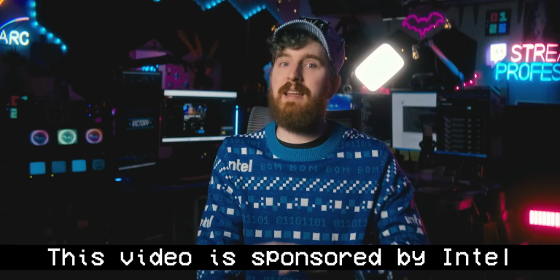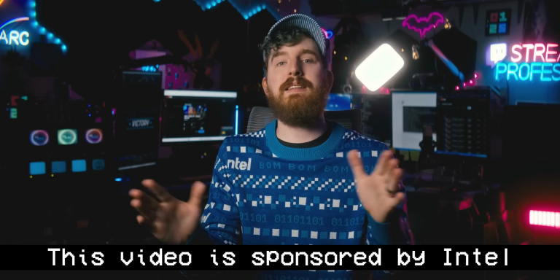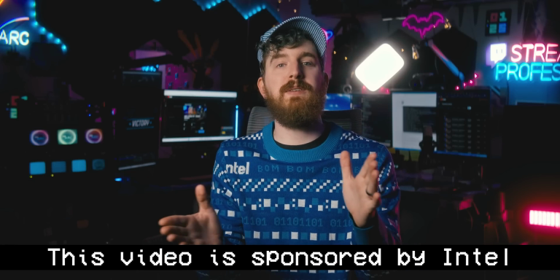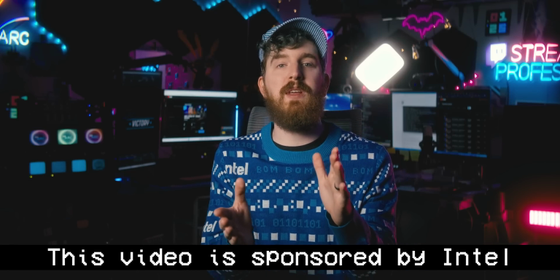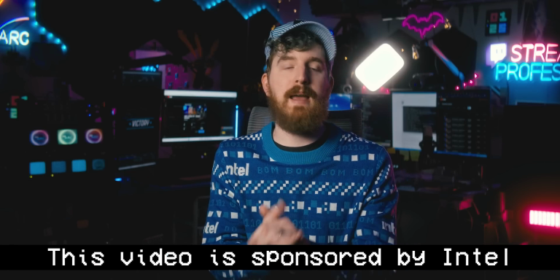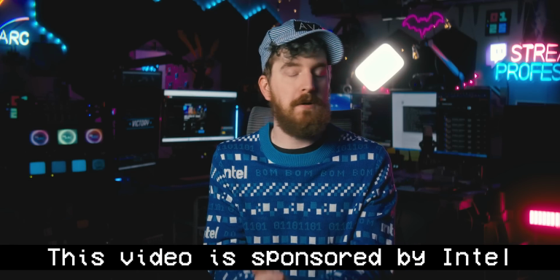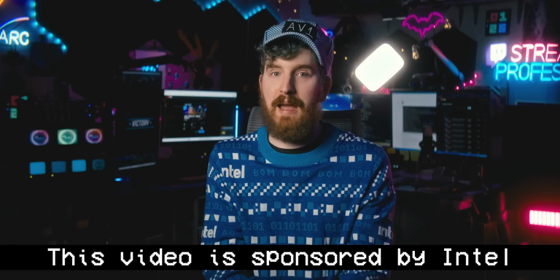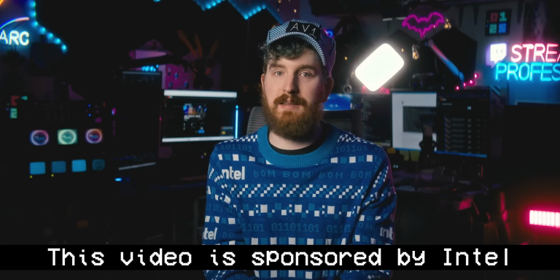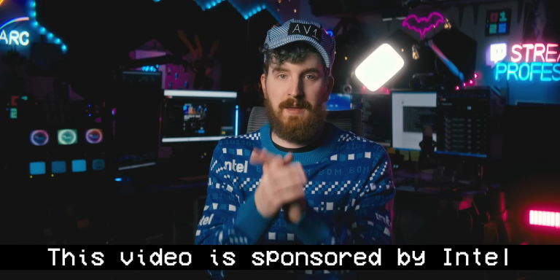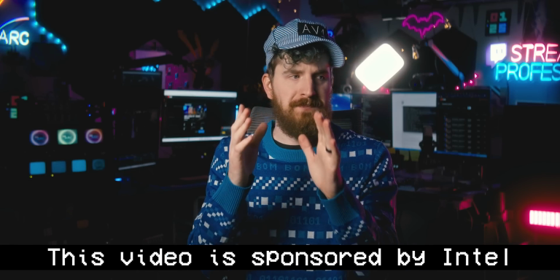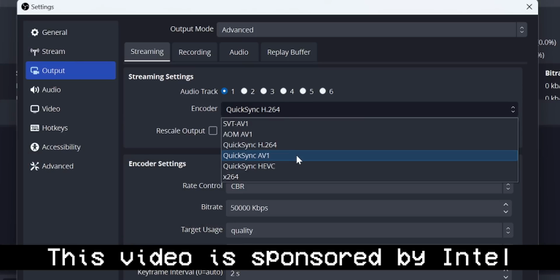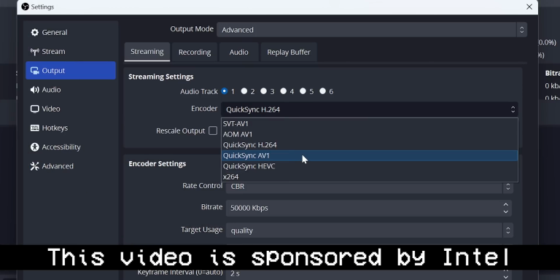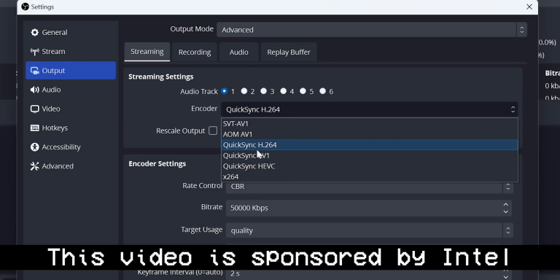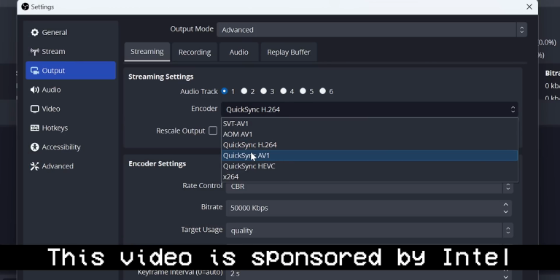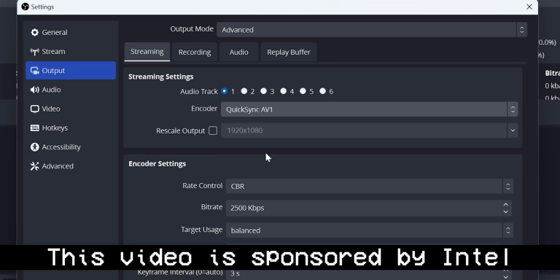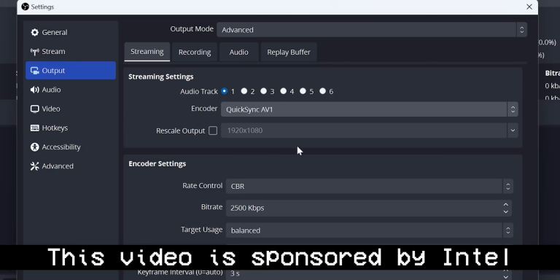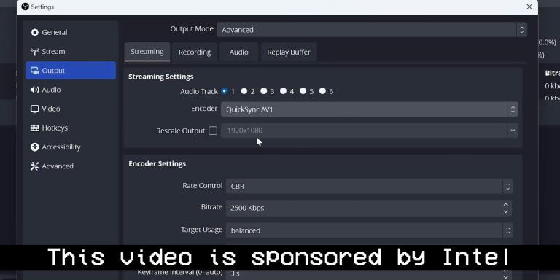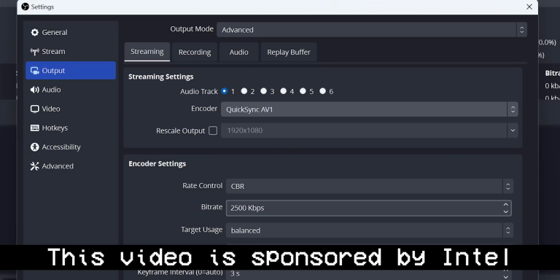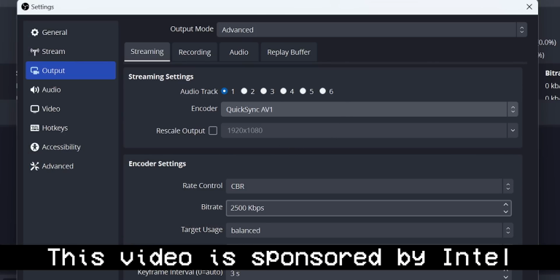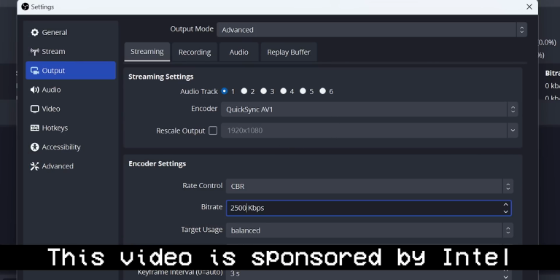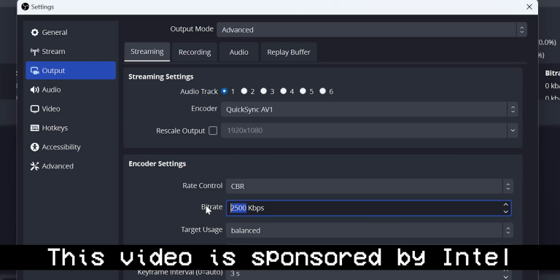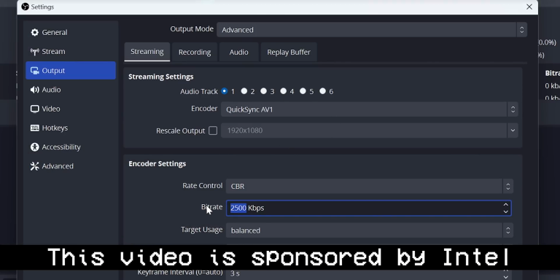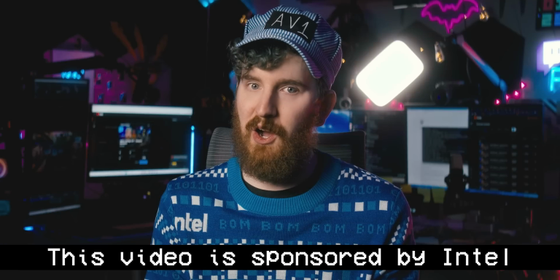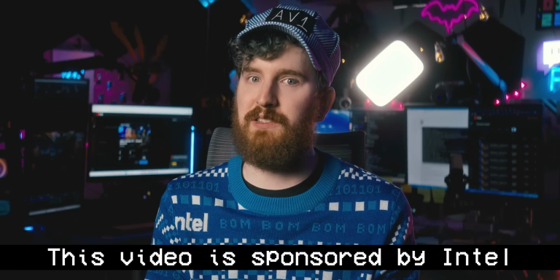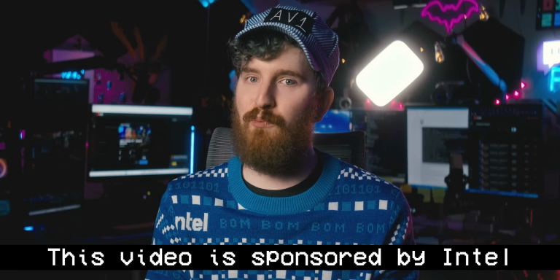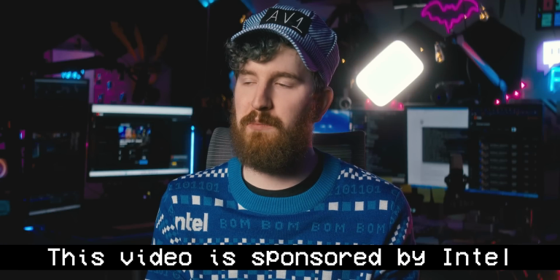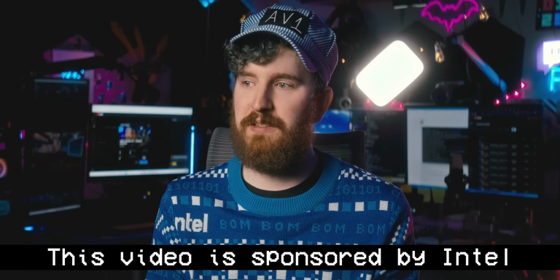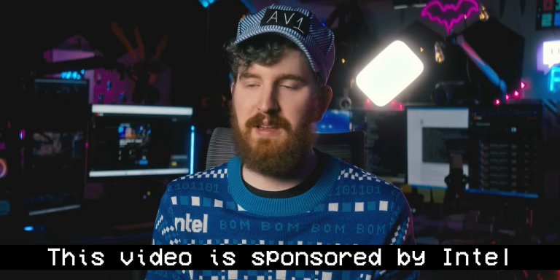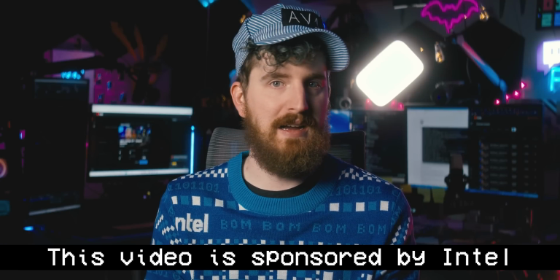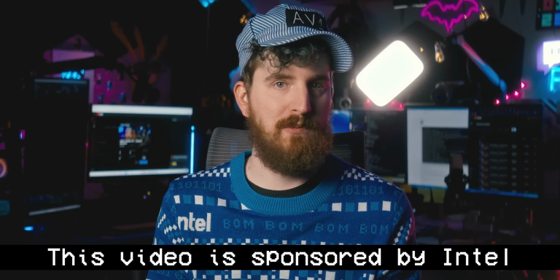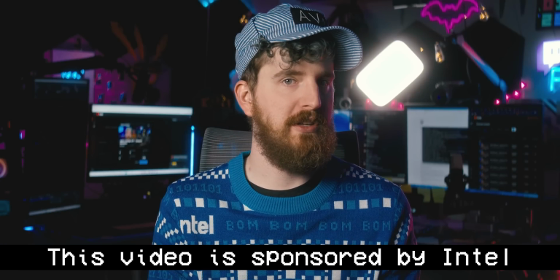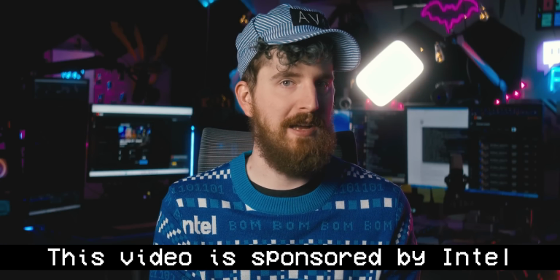Intel is sponsoring this video and got me early access with an early build of OBS 29.1 to test this for the past week or so, and it's honestly more impressive than even I had originally expected.